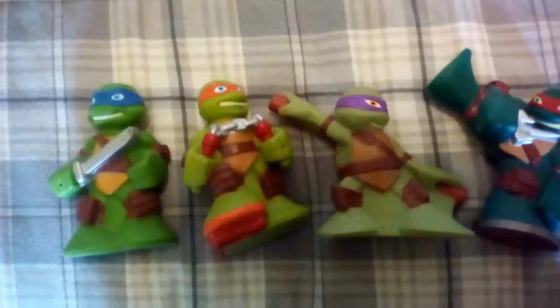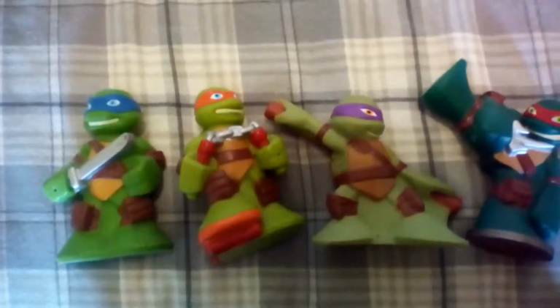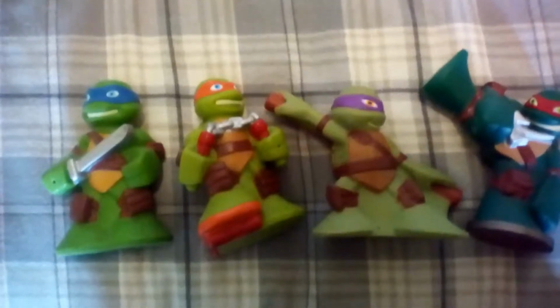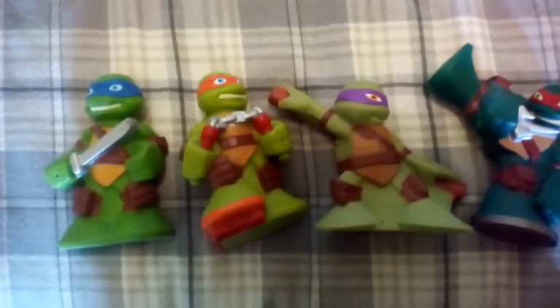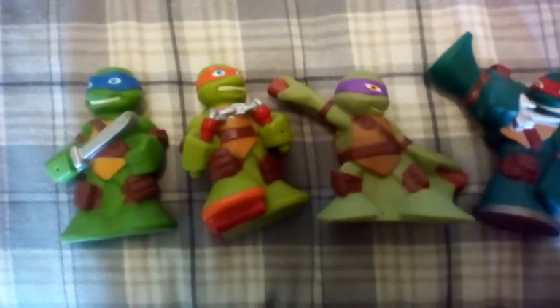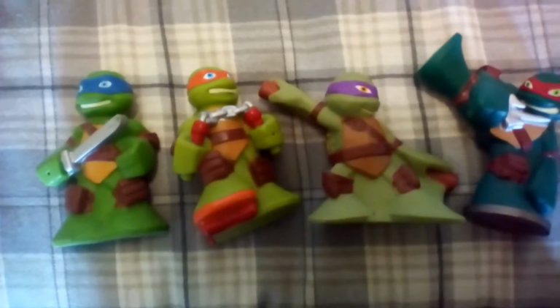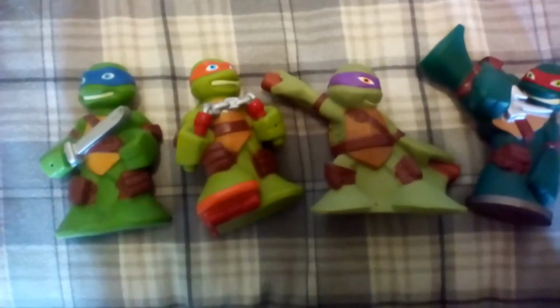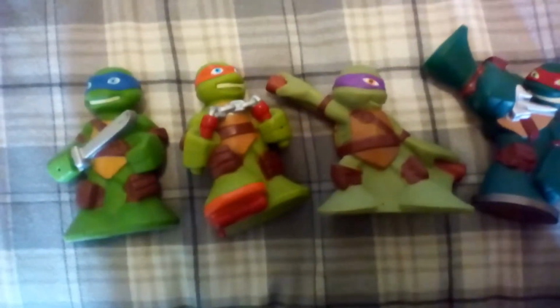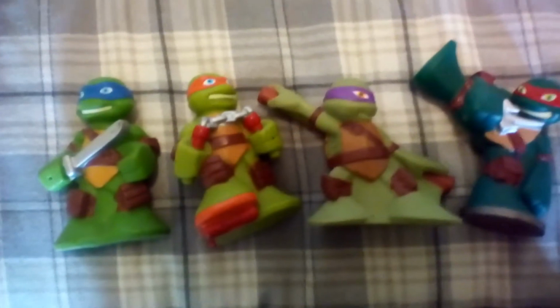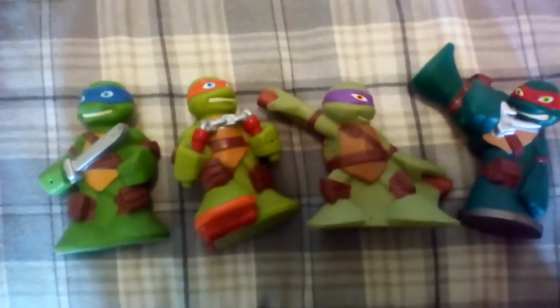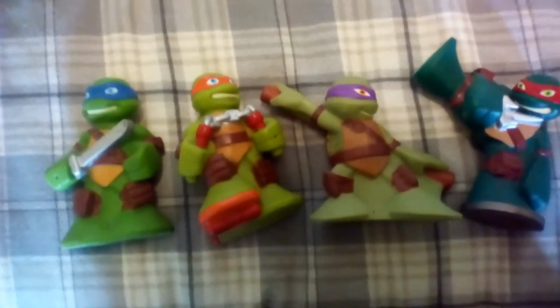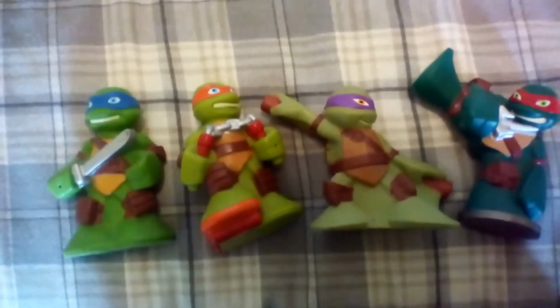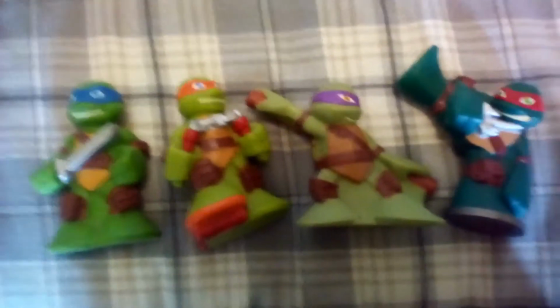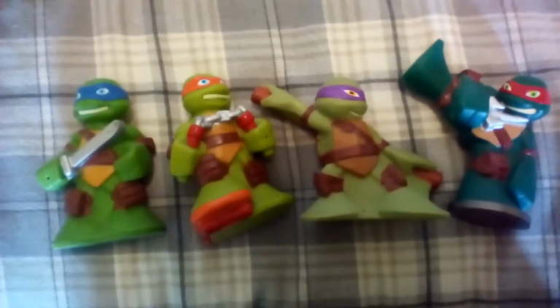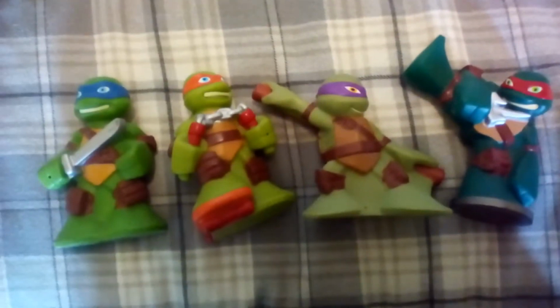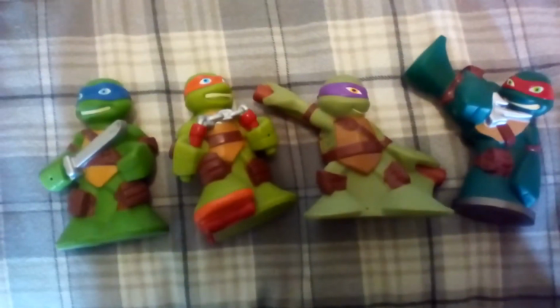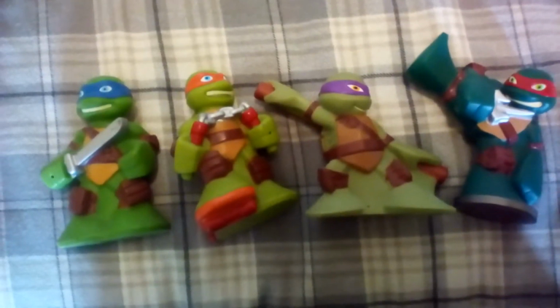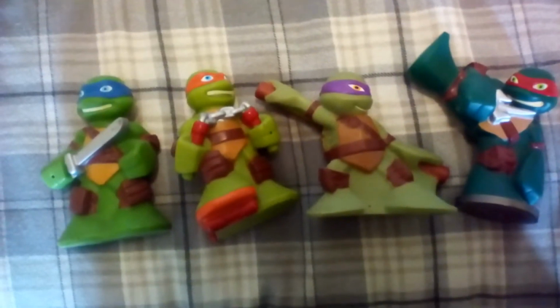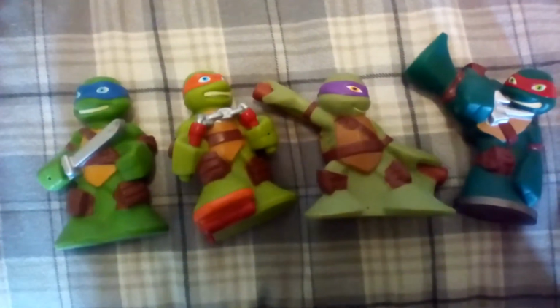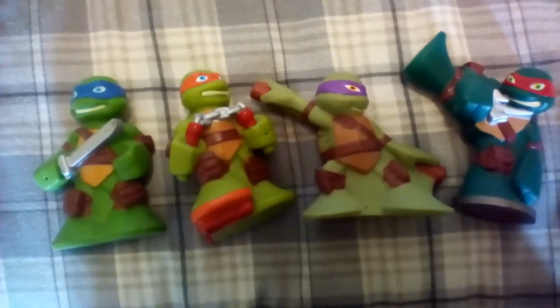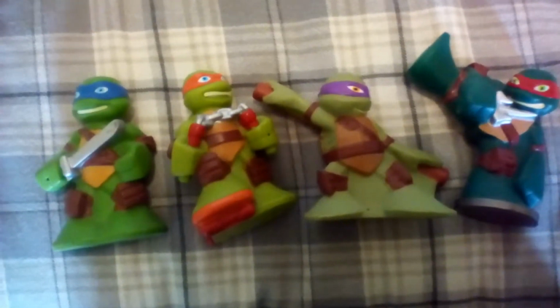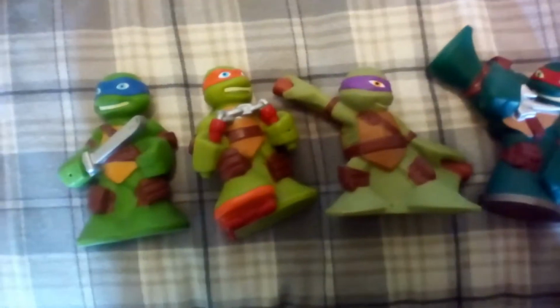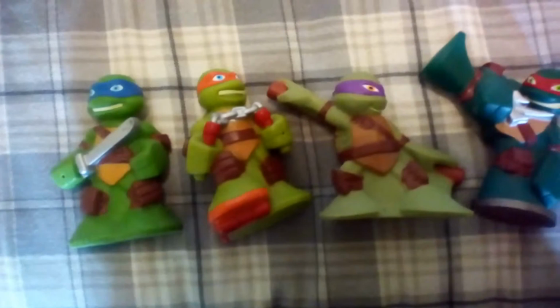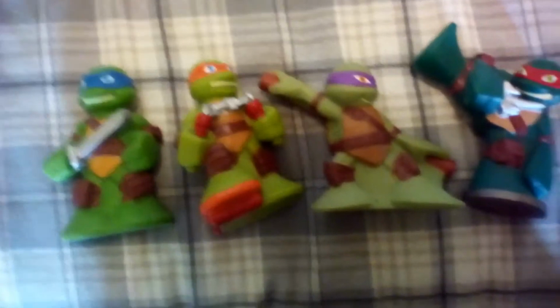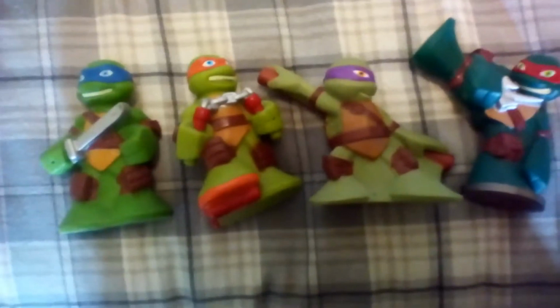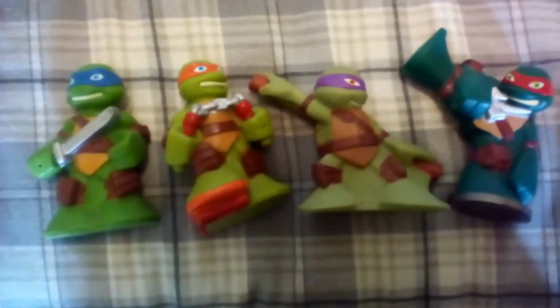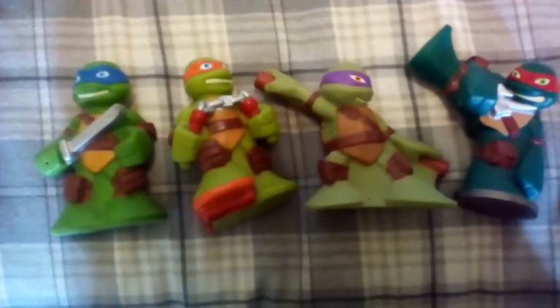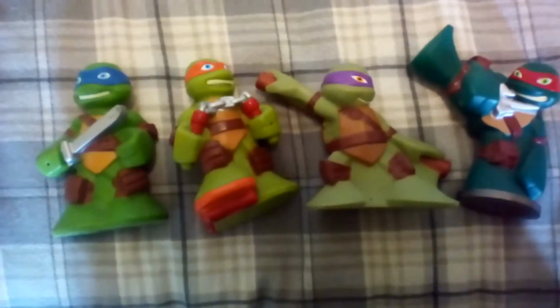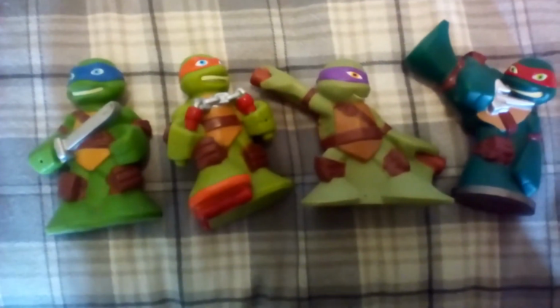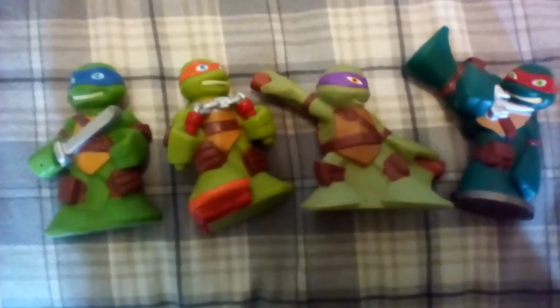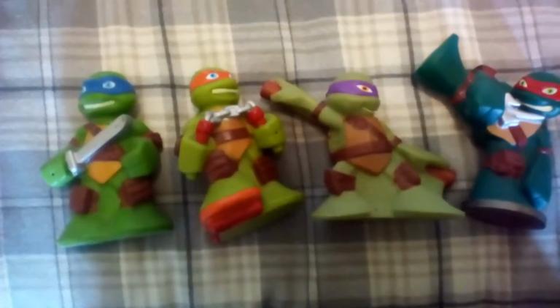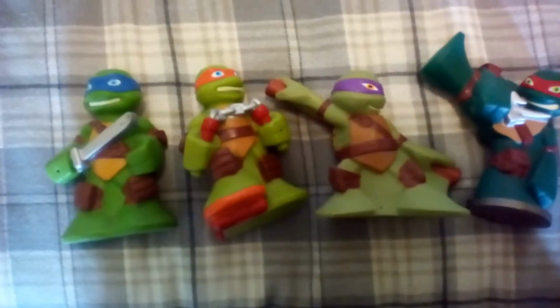Hello, it's me Tommy here and I'm going to show you Teenage Mutant Ninja Turtles Half Shell Heroes Bath Toys.